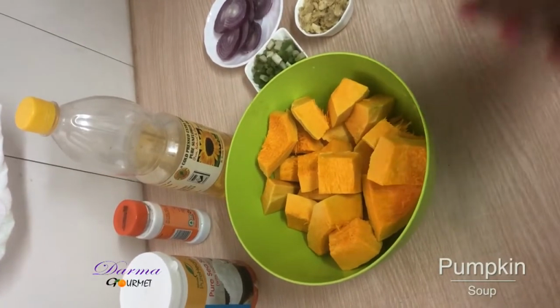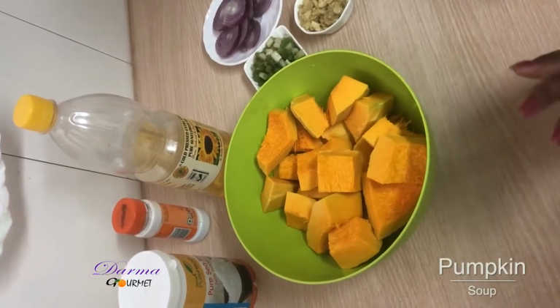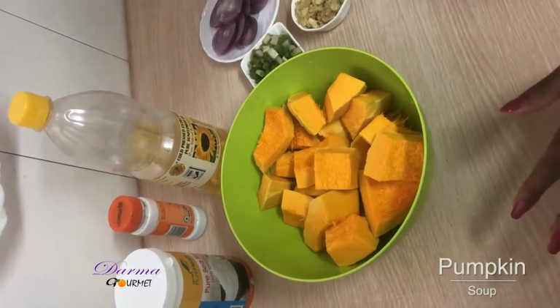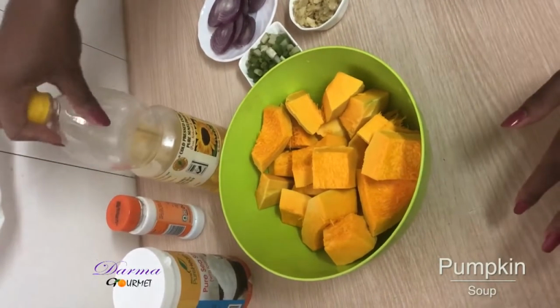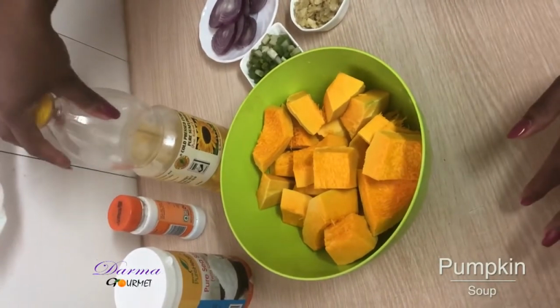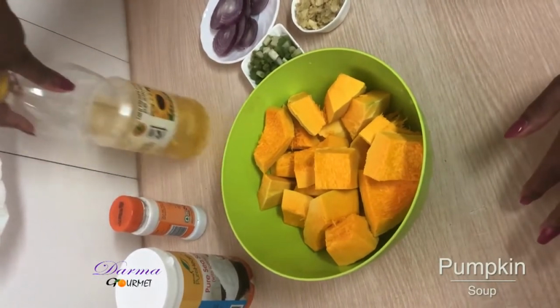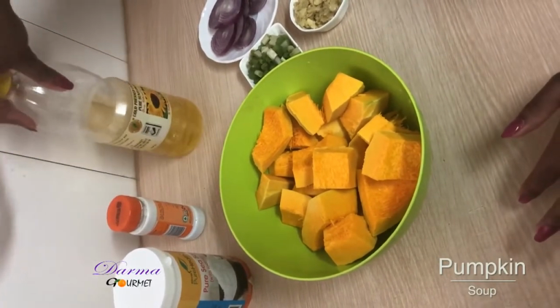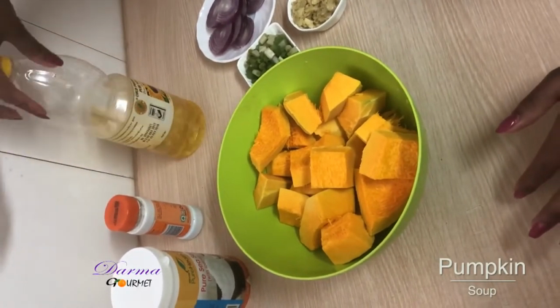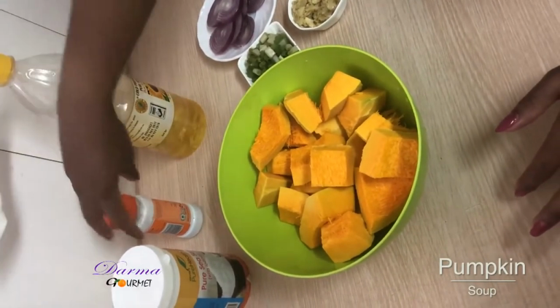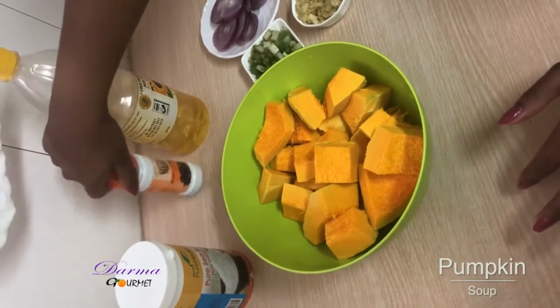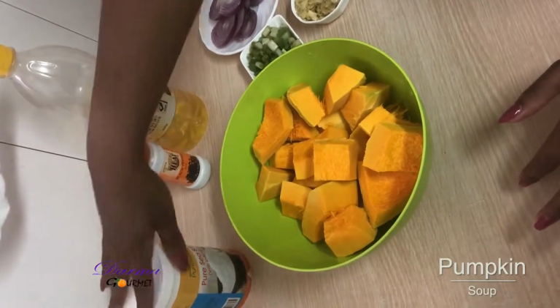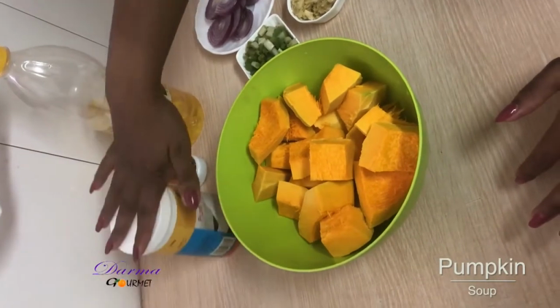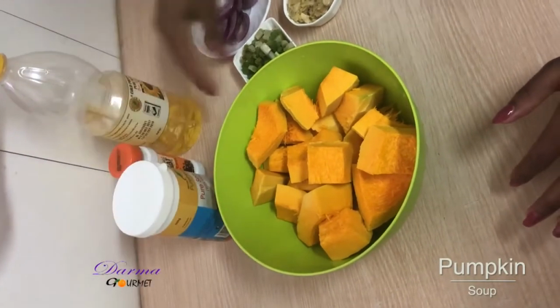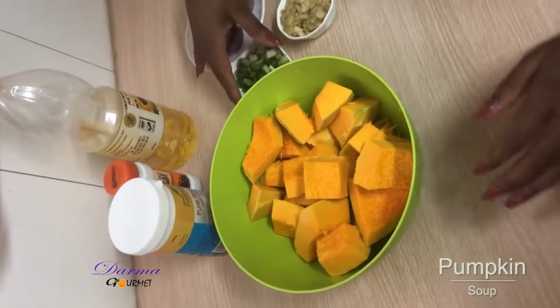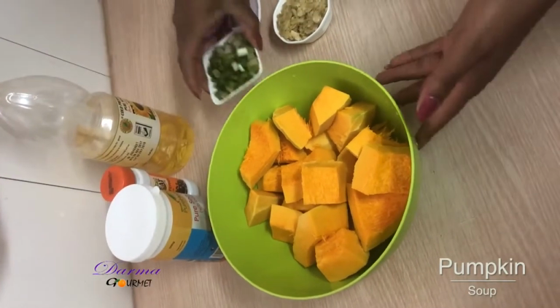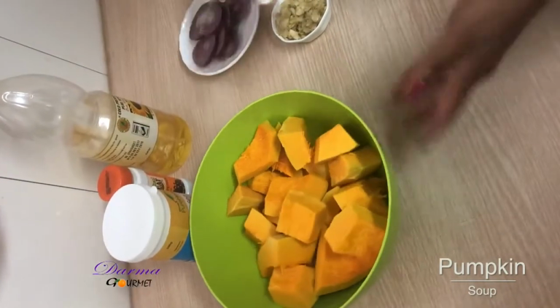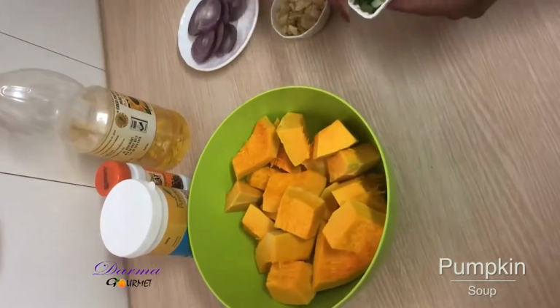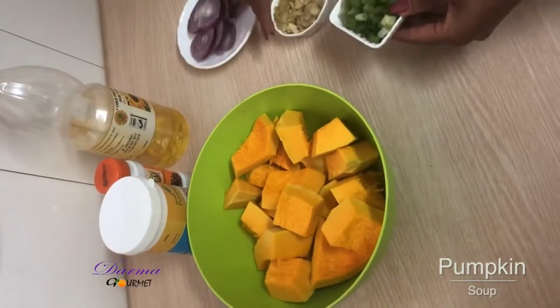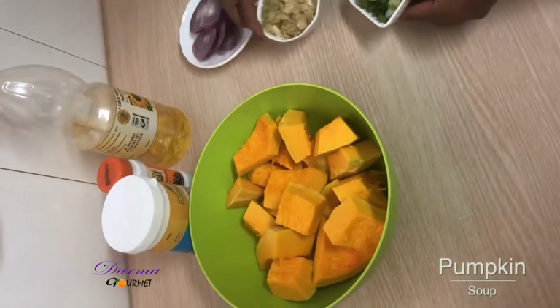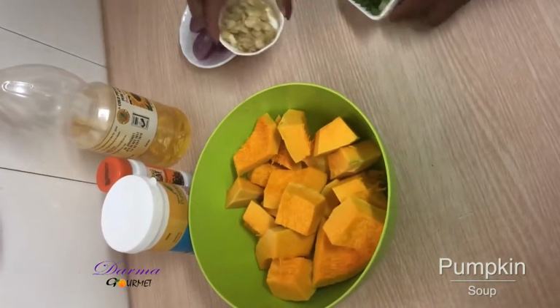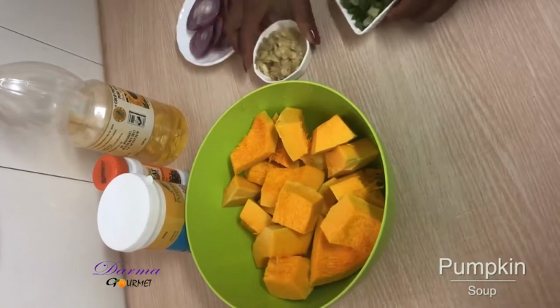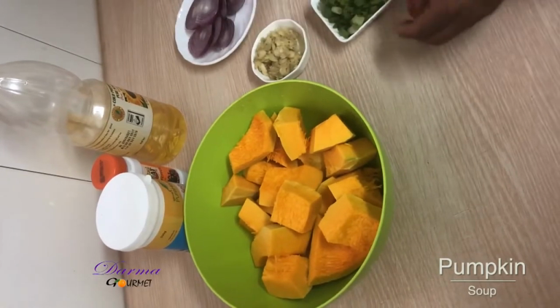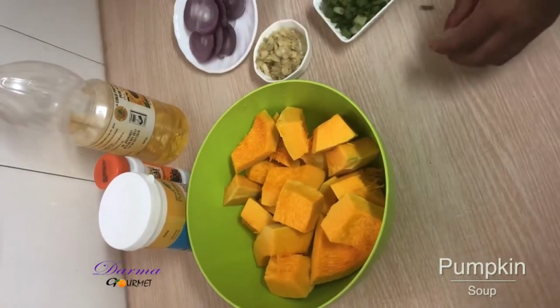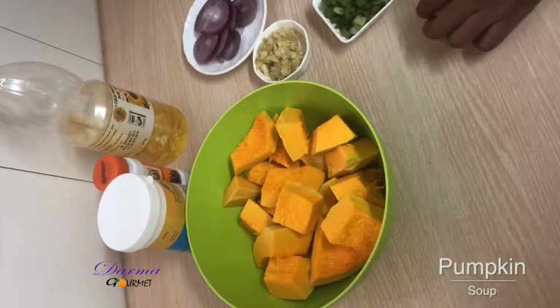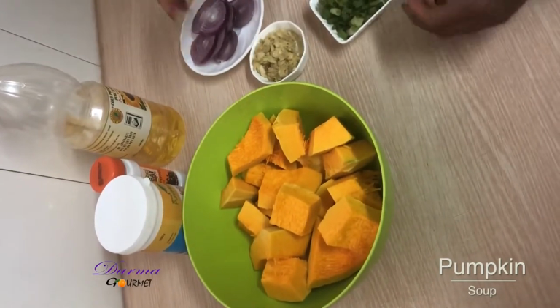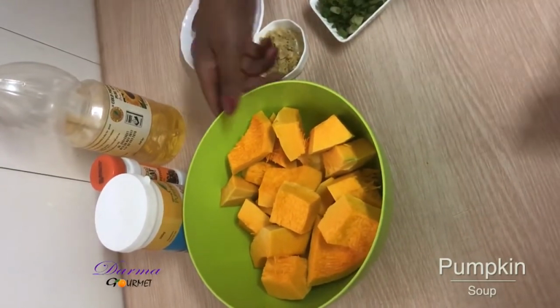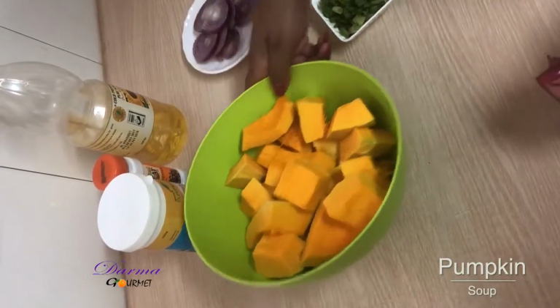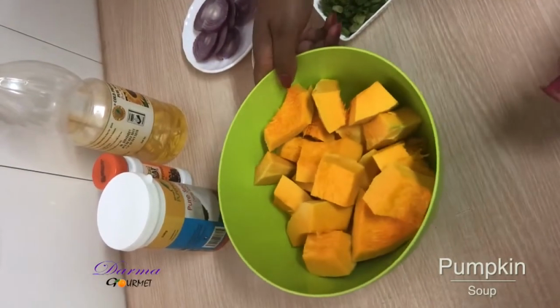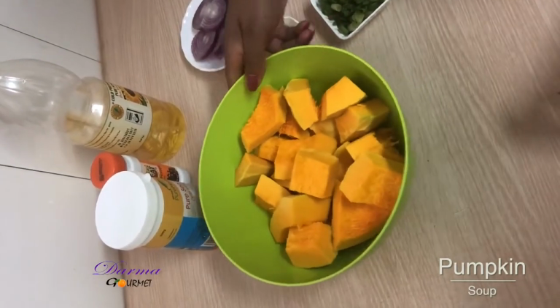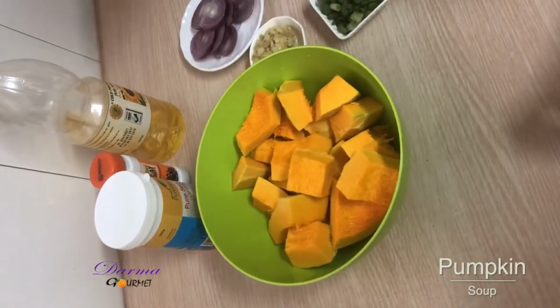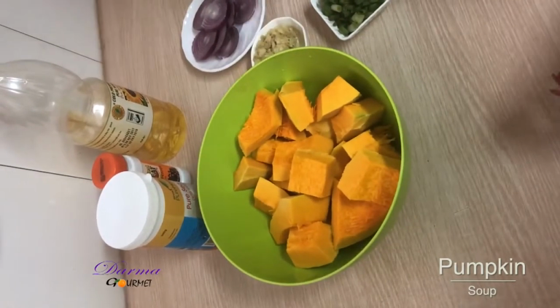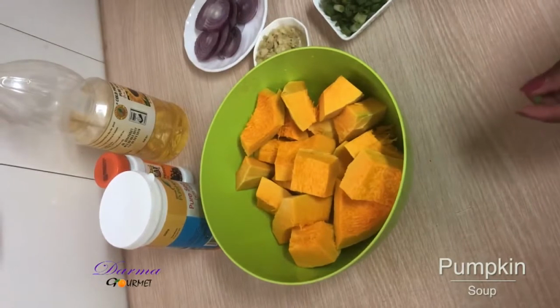Here are my ingredients. I use sunflower oil, black pepper, salt, spring onions, my garlic ginger paste, and onions. I'll also use pumpkins as one of my ingredients.